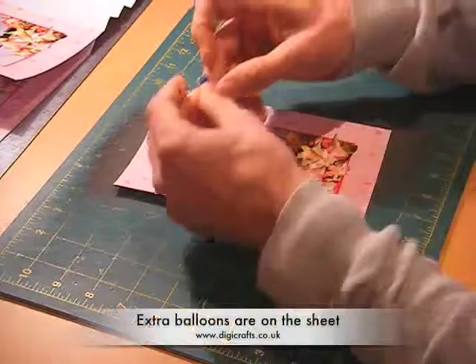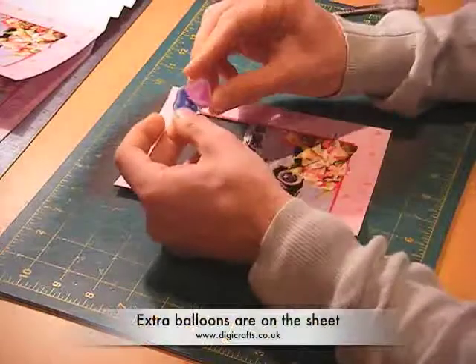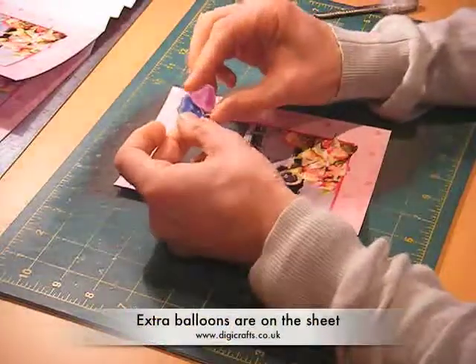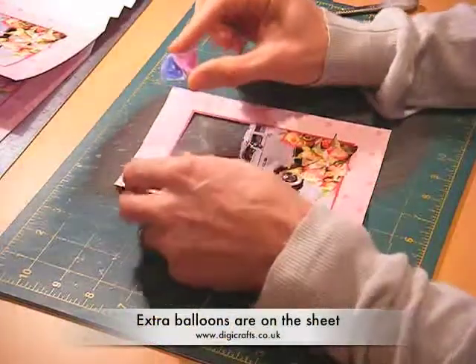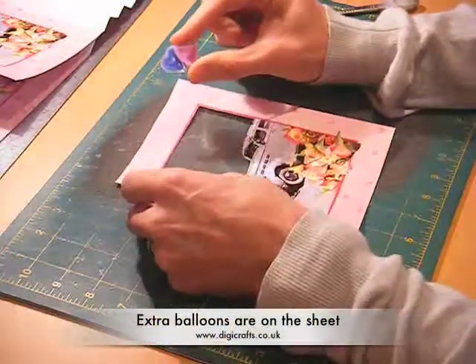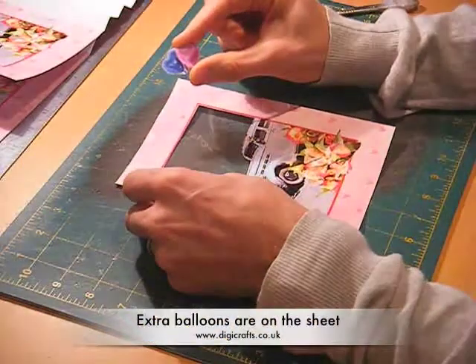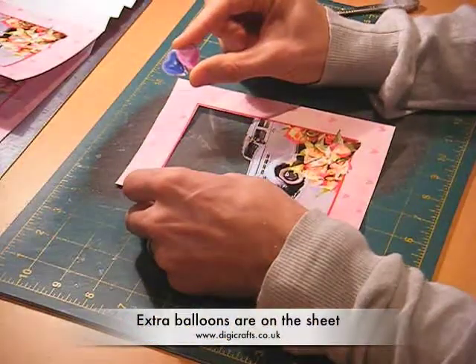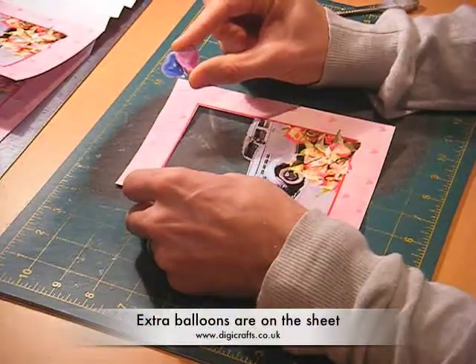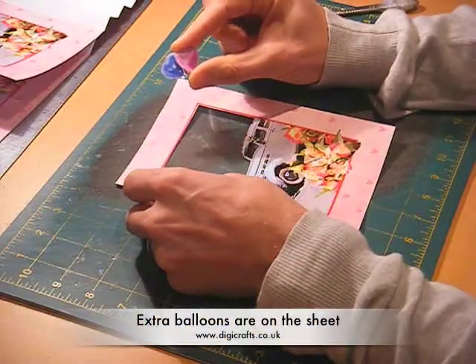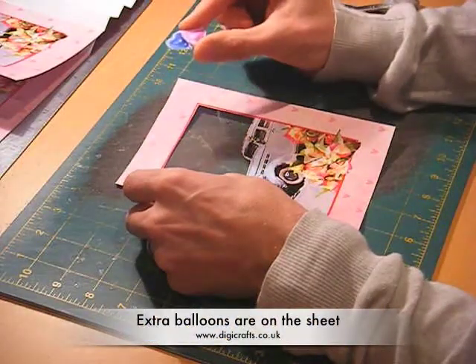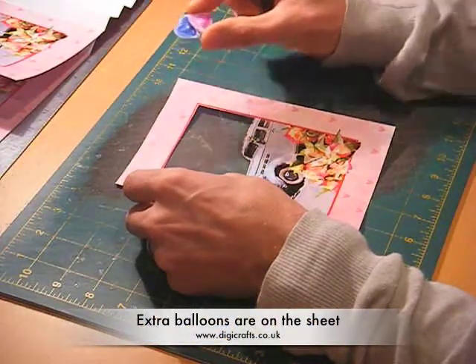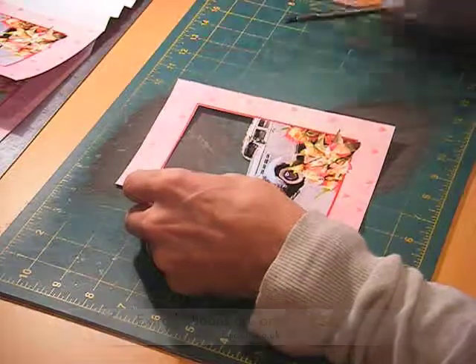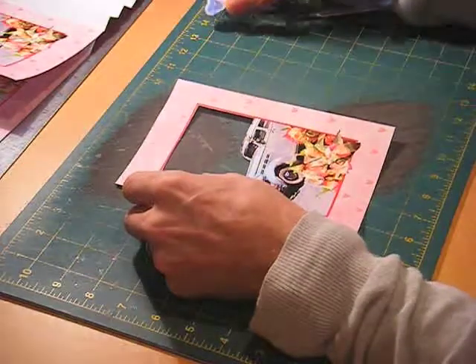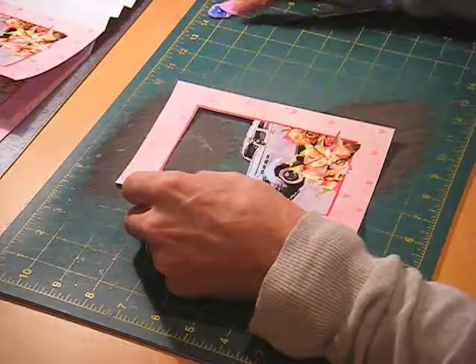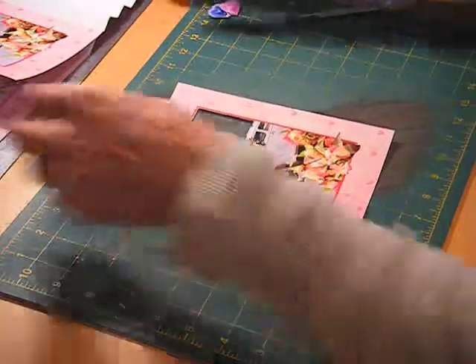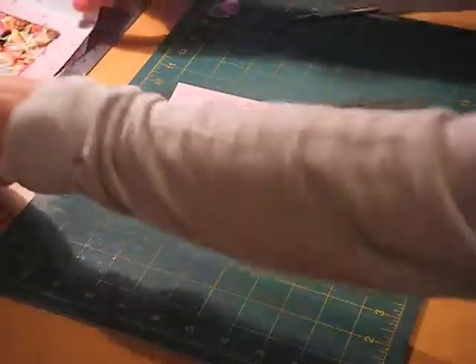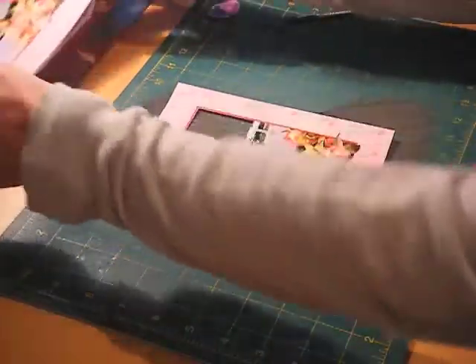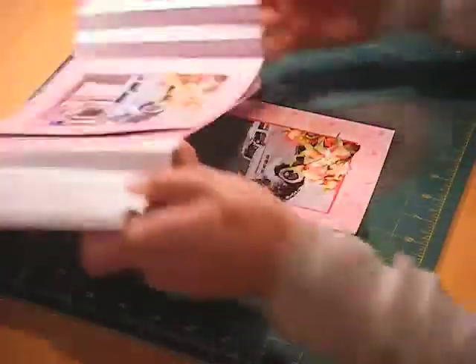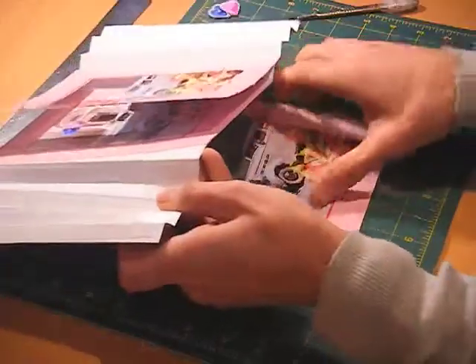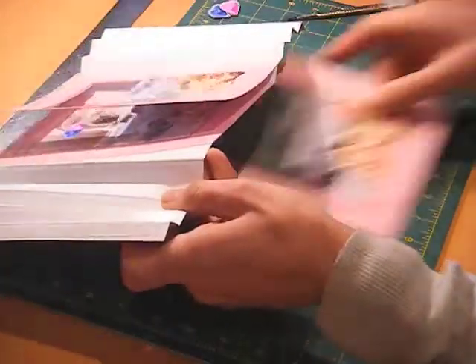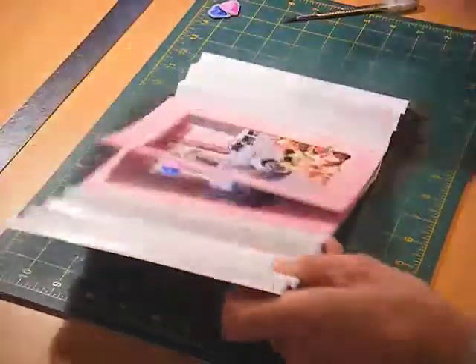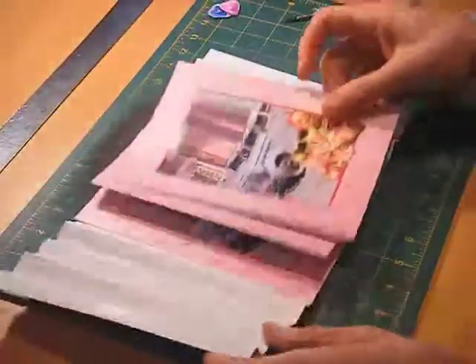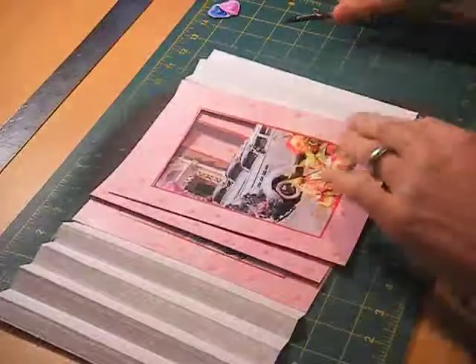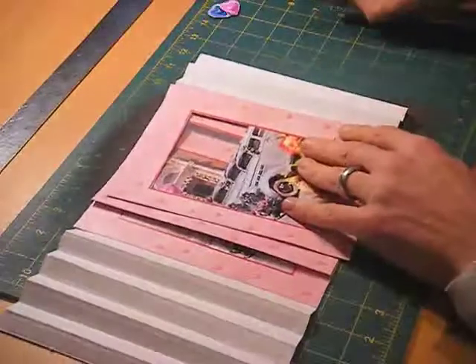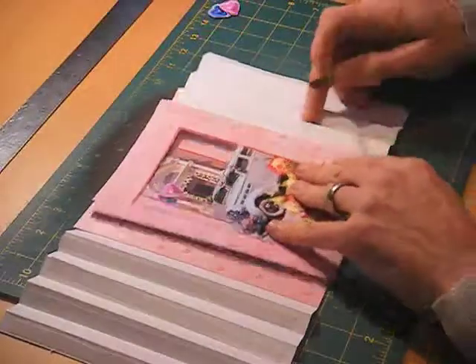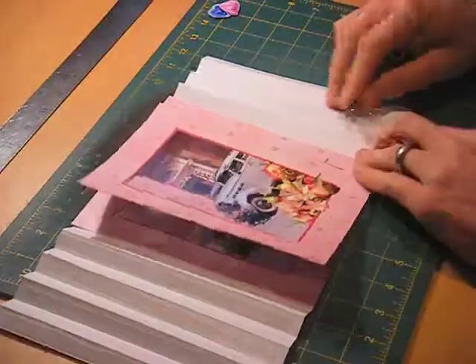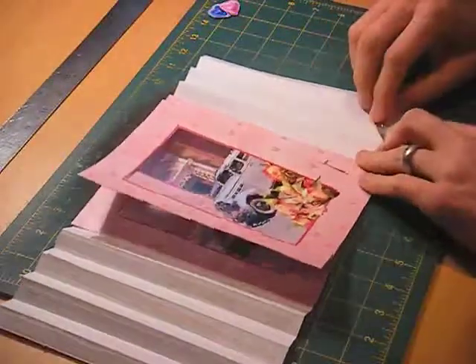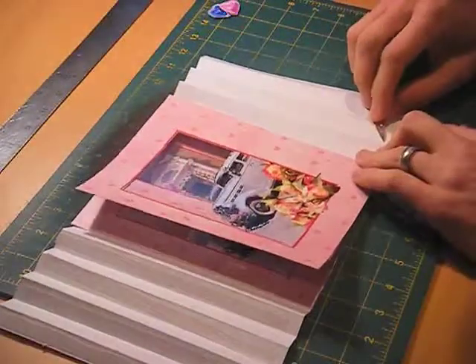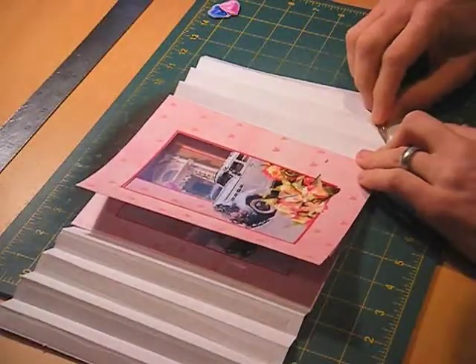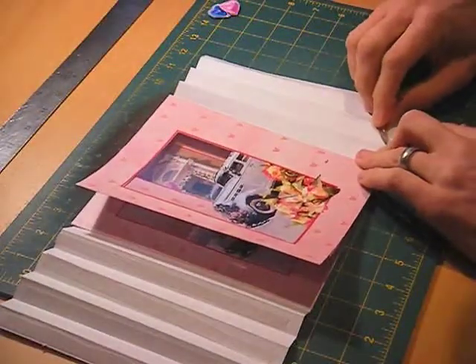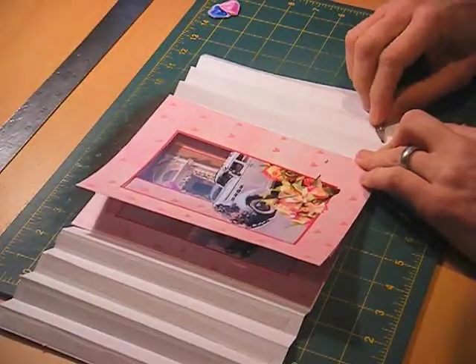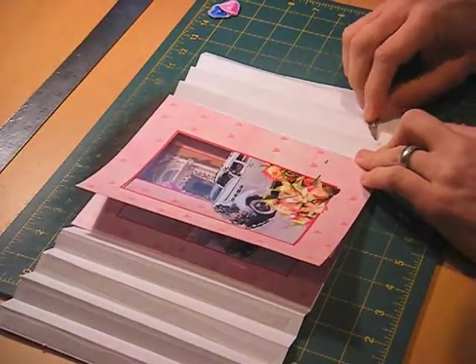I'd just like to point out that on the sheet that this was cut from, there are actually some extra balloons, which are slightly bigger than the balloons that are on the main sheet. So I'm just going to put those to one side for a second.